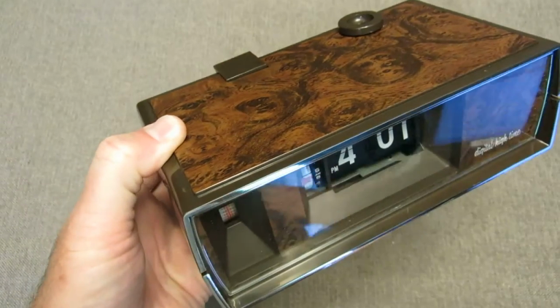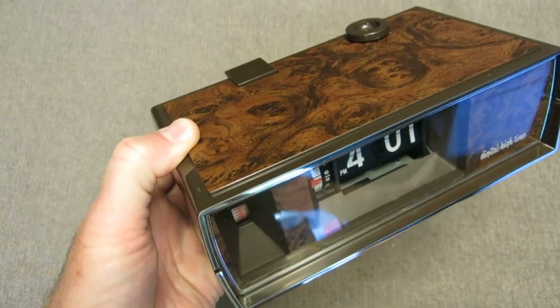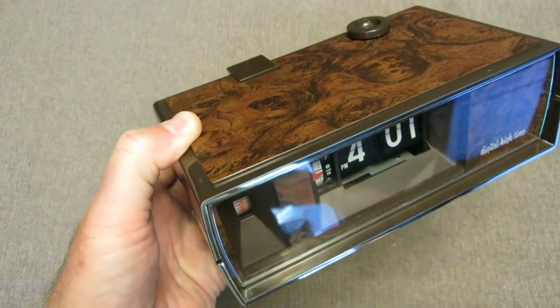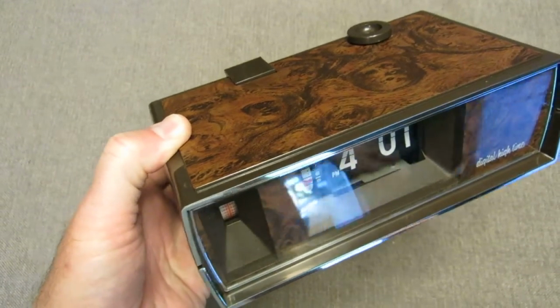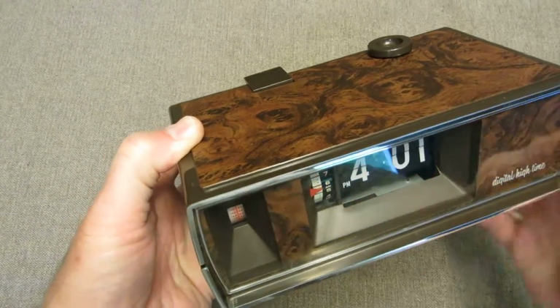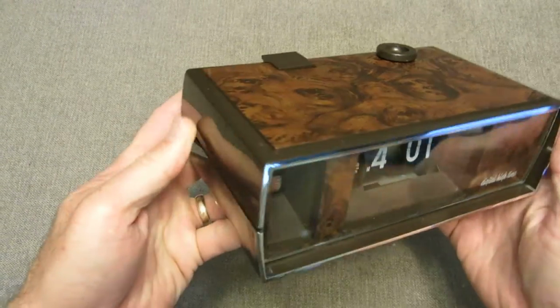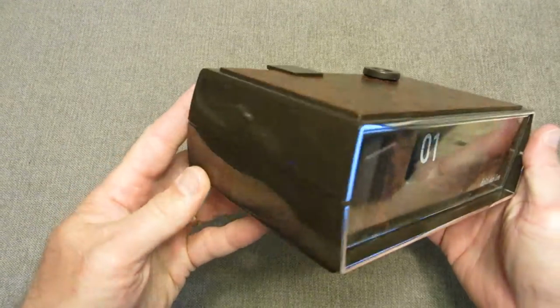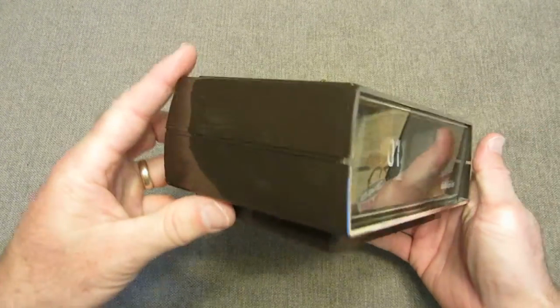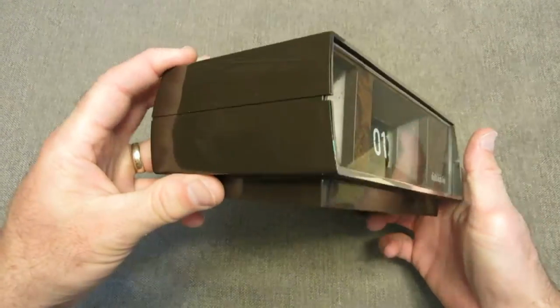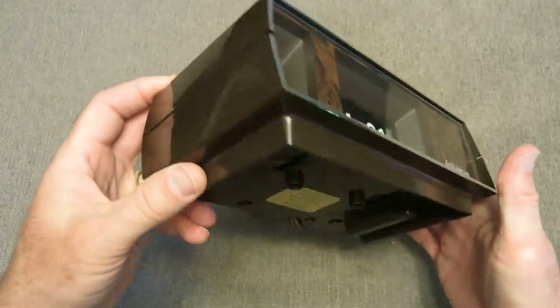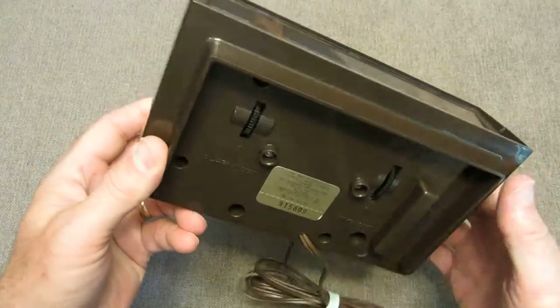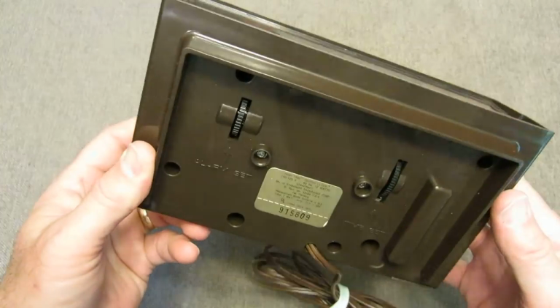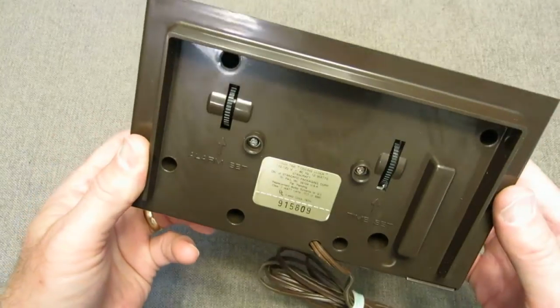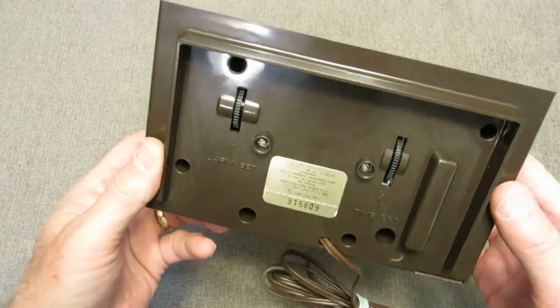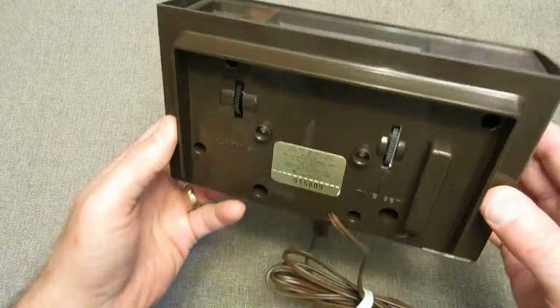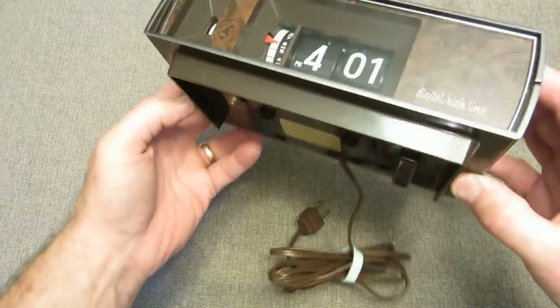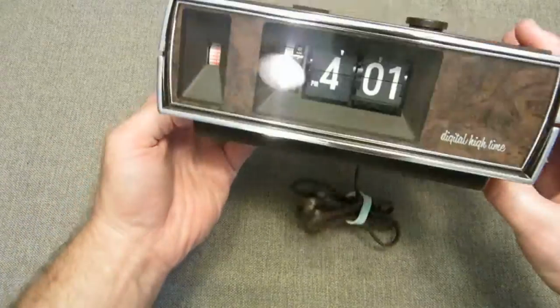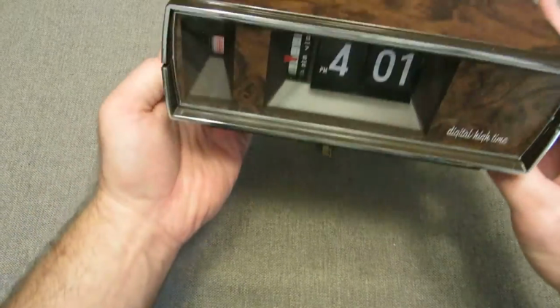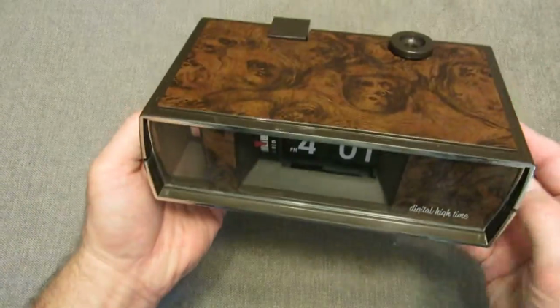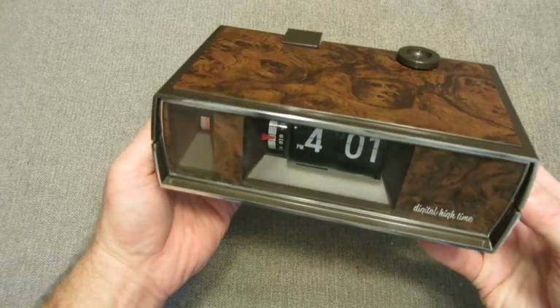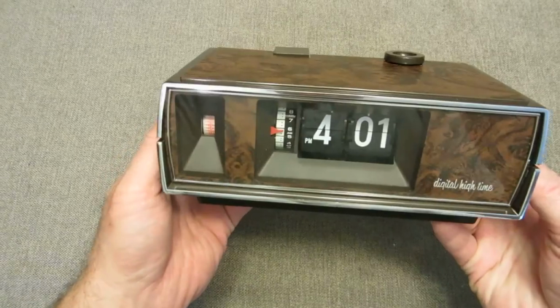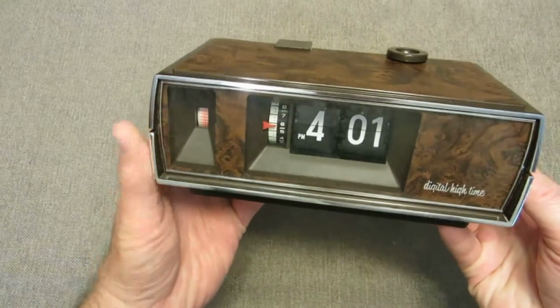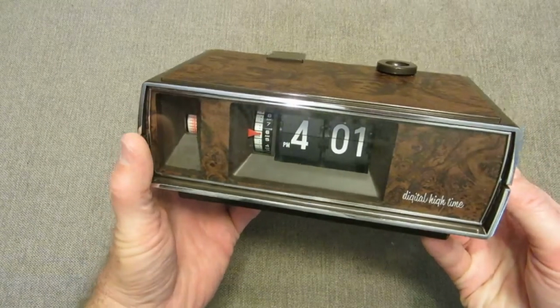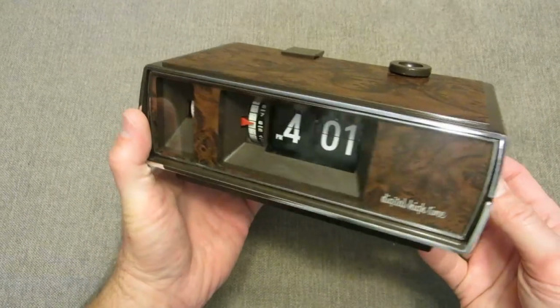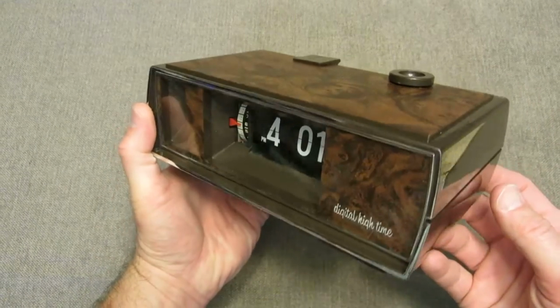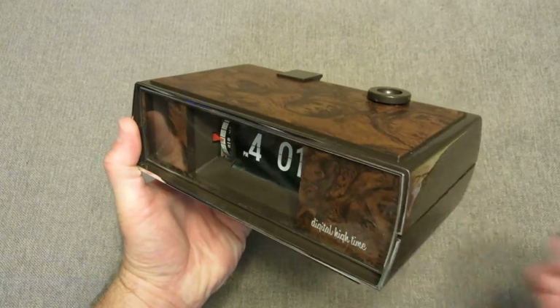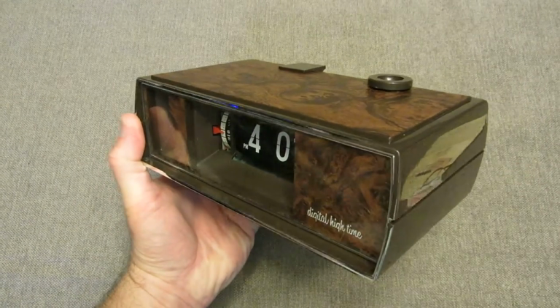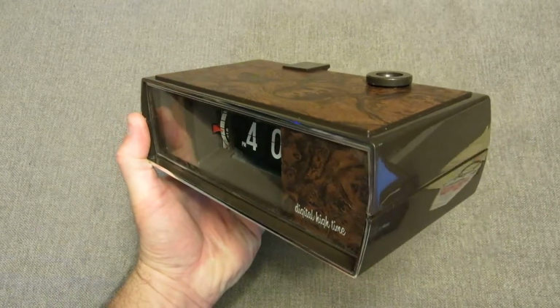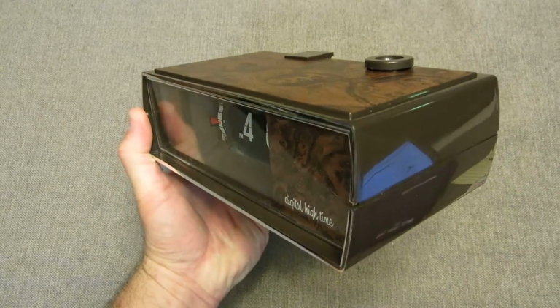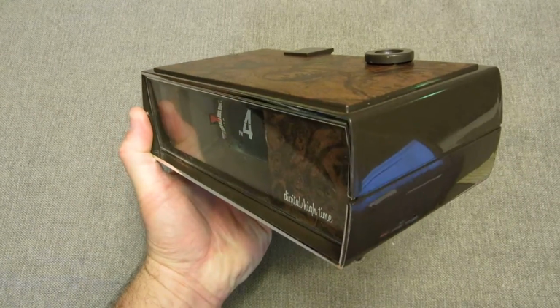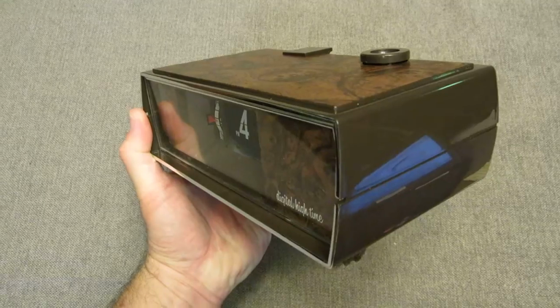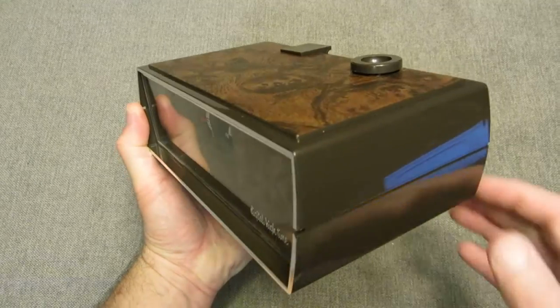Standcraft Products made a lot of board games and evidently they made some clocks. They also made ceiling projection clocks of this variety, the flip clock variety, and also regular alarm clocks with the analog face.